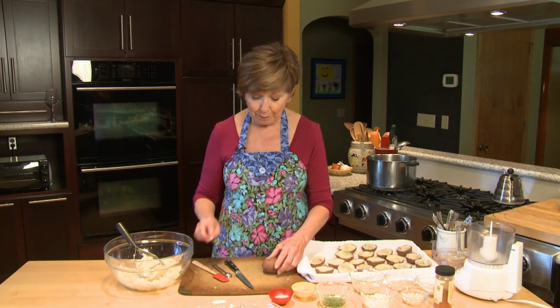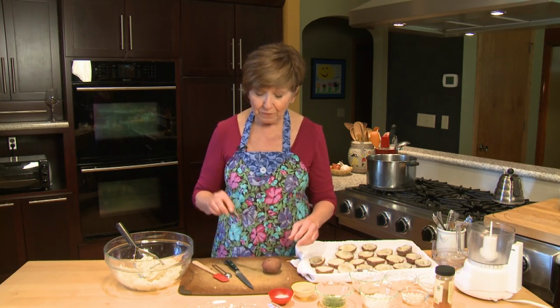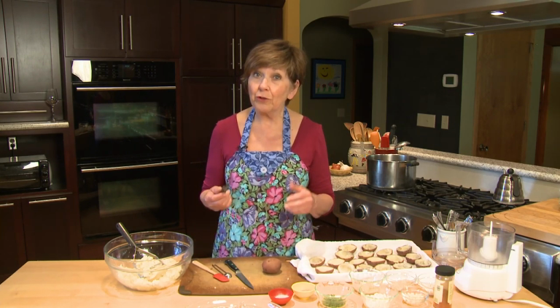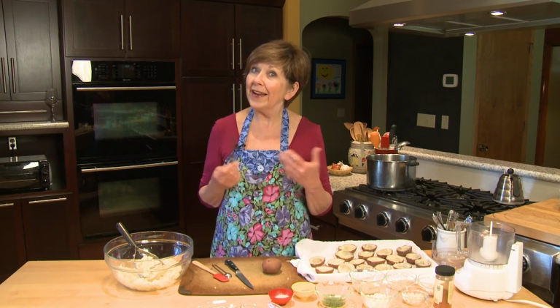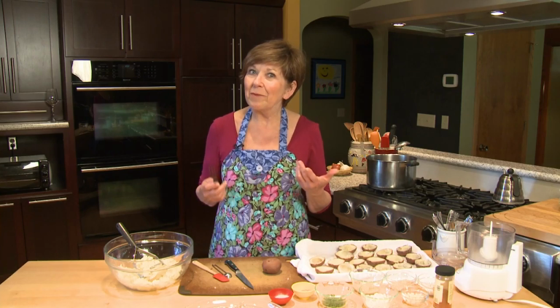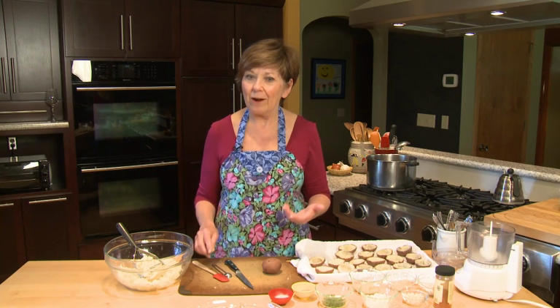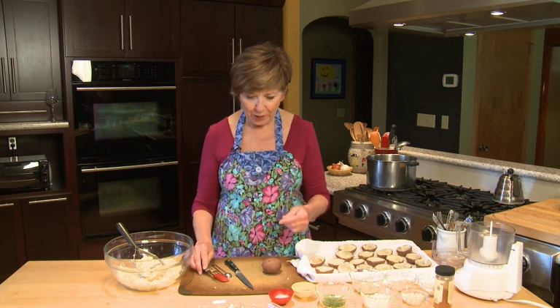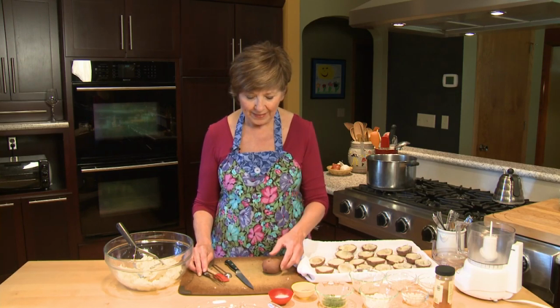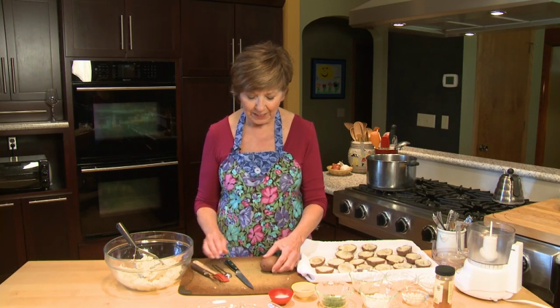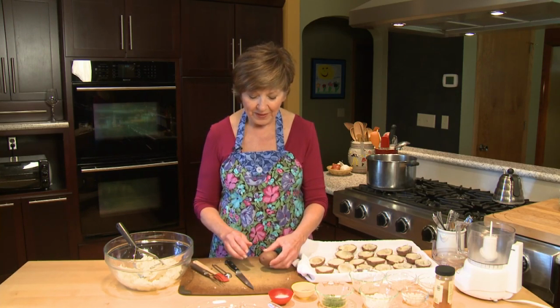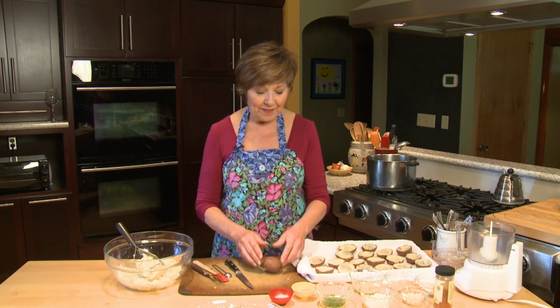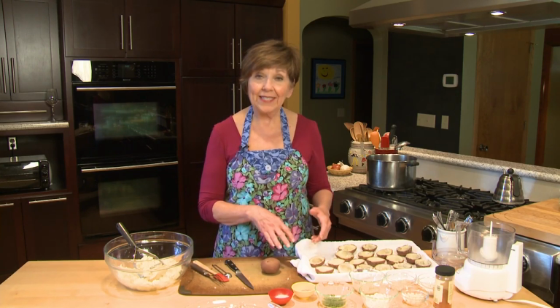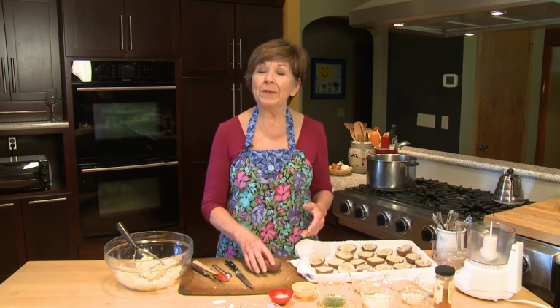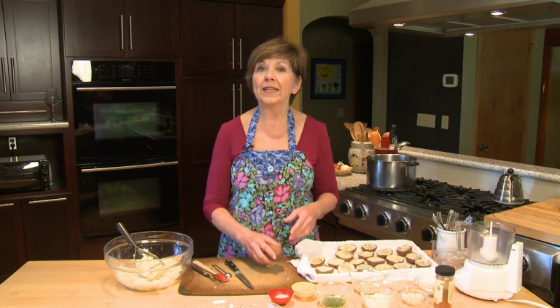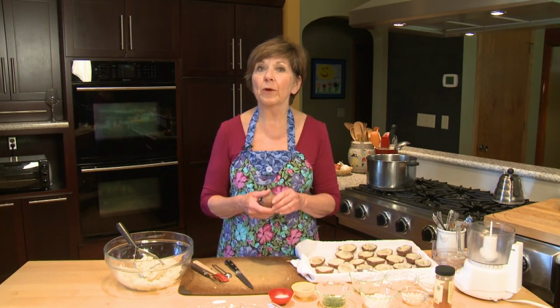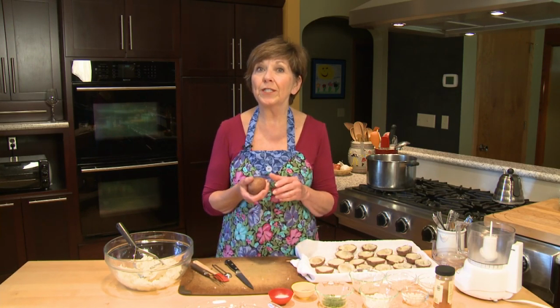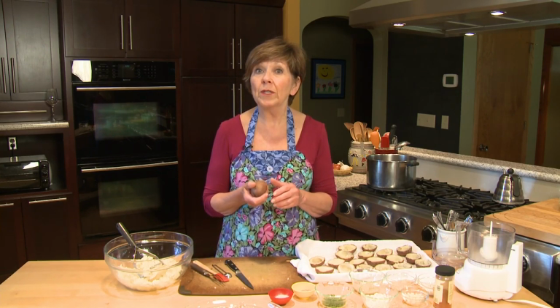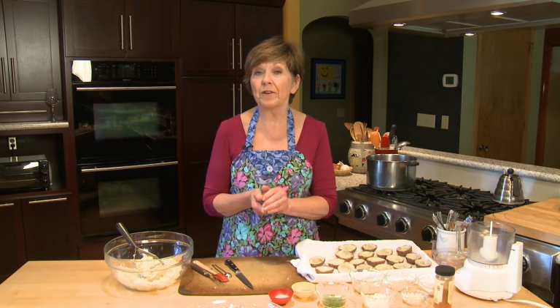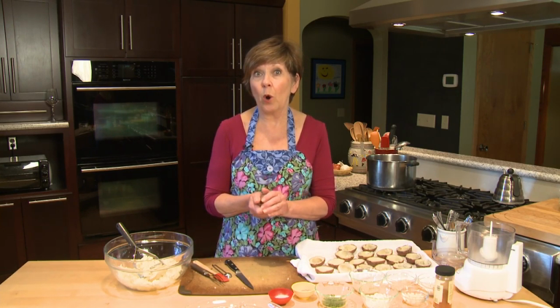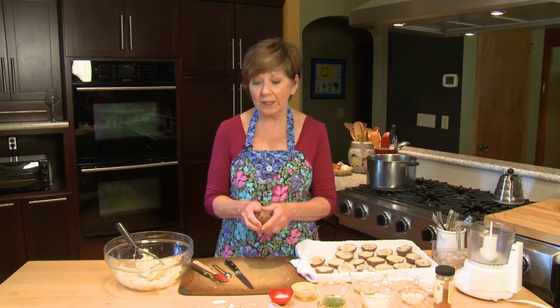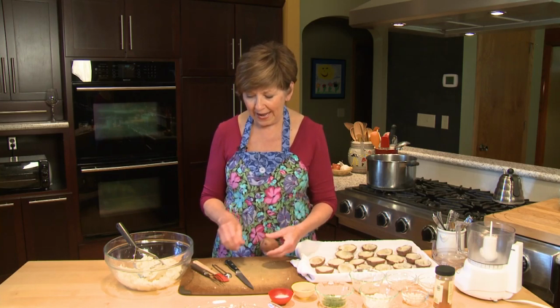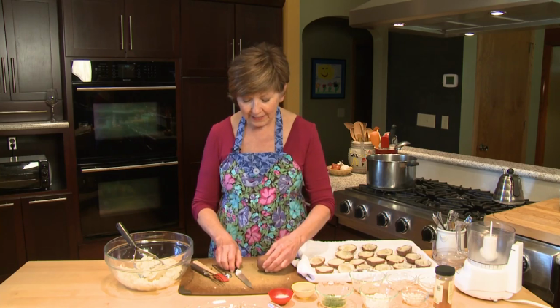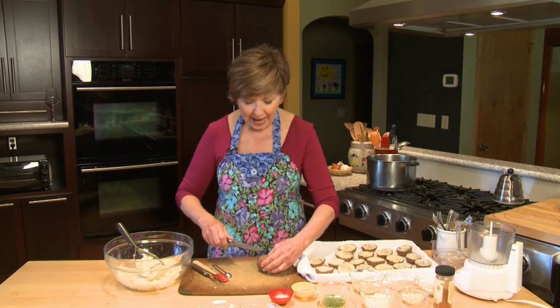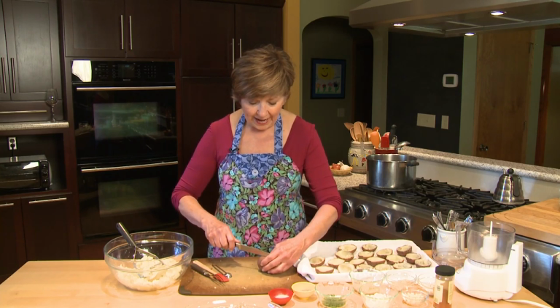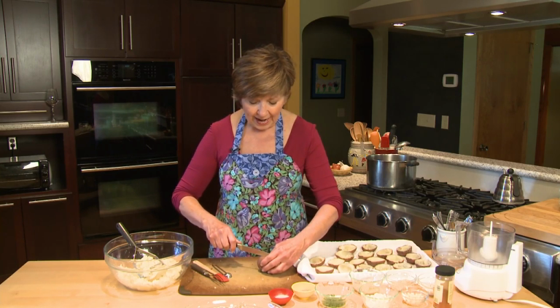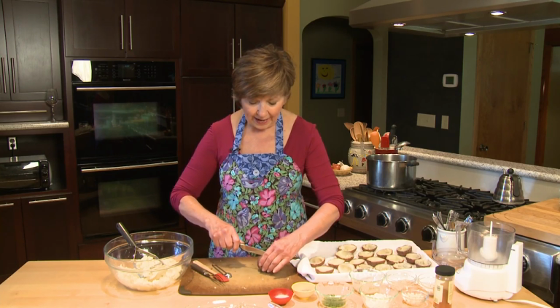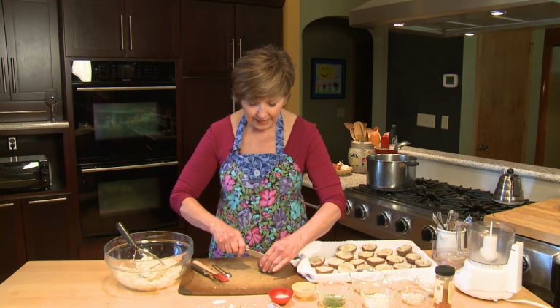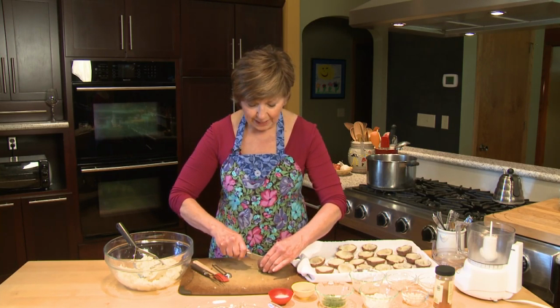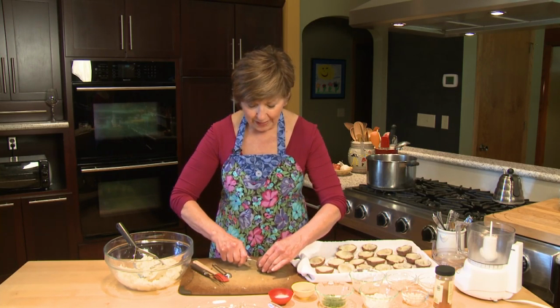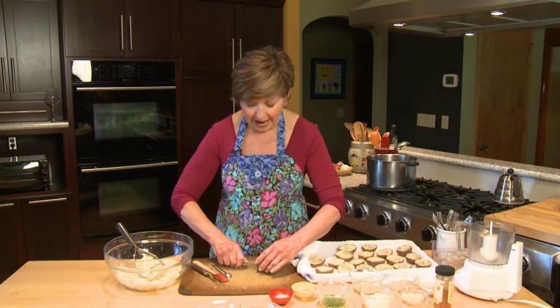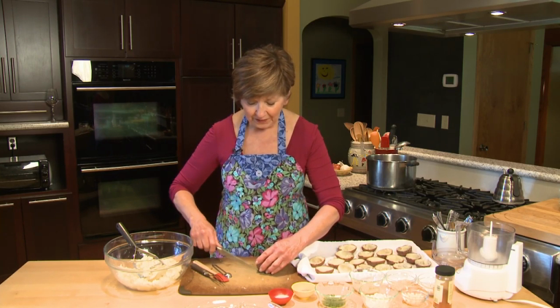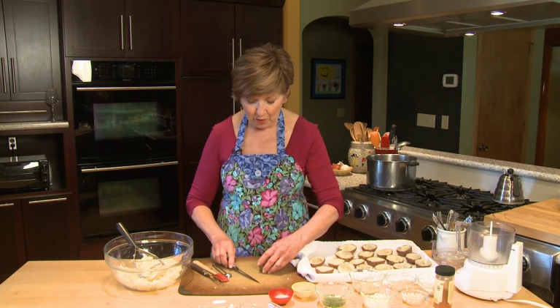I pushed a fork through and it came right out, so I knew that they were done. Then I set them aside until they were just cool enough for me to hold in my hand, and I sliced each one in half lengthwise.